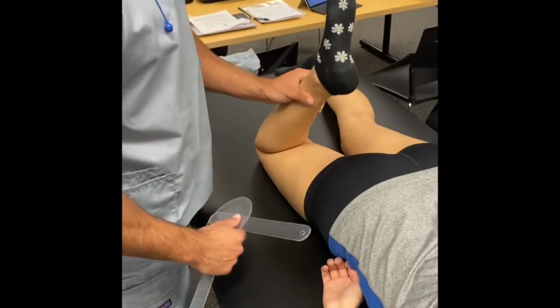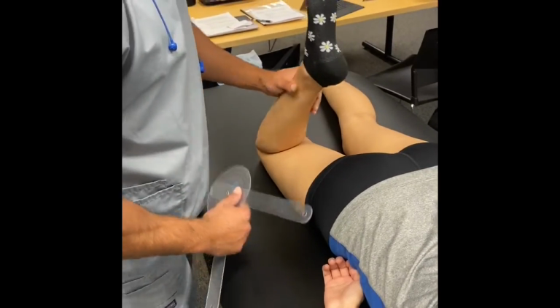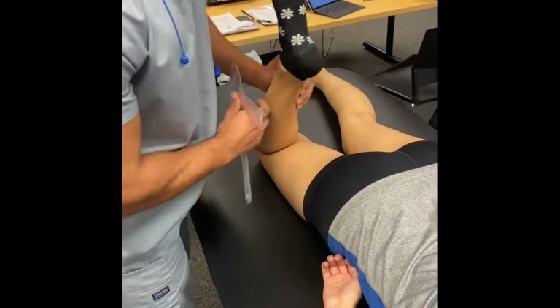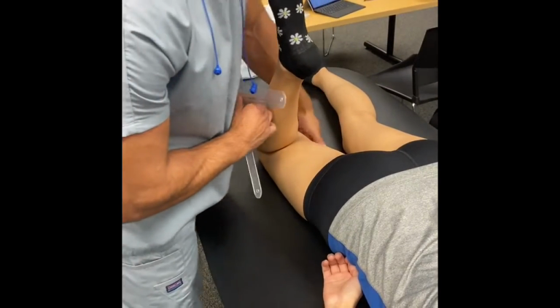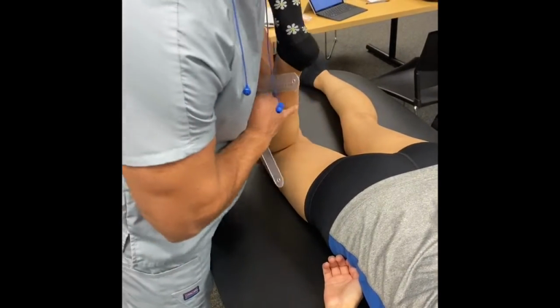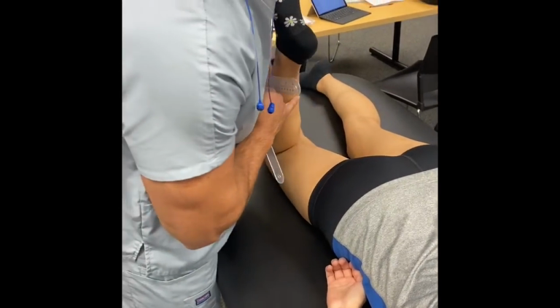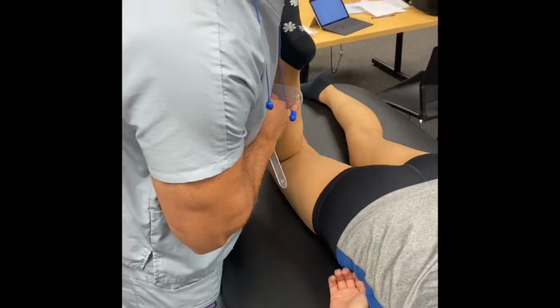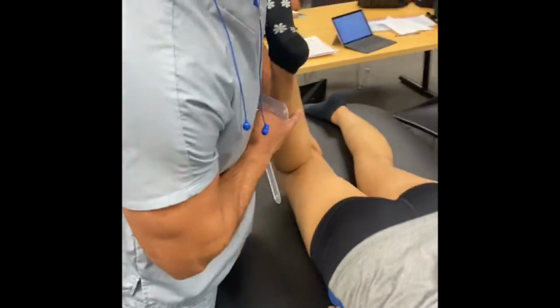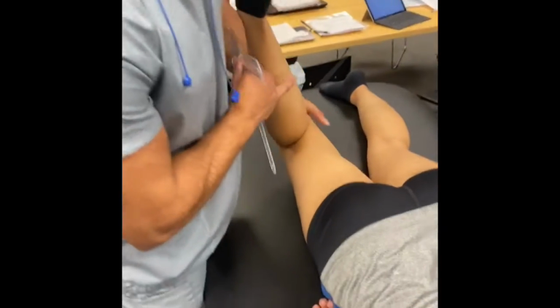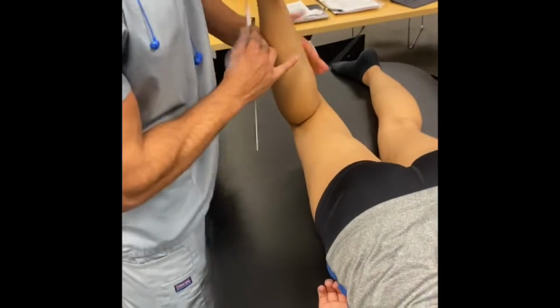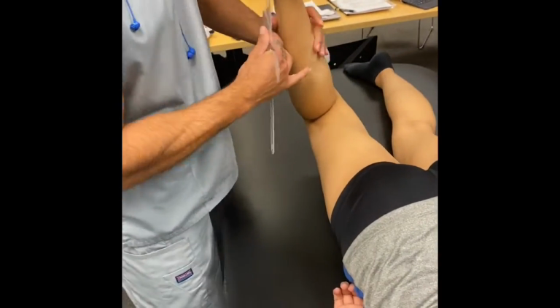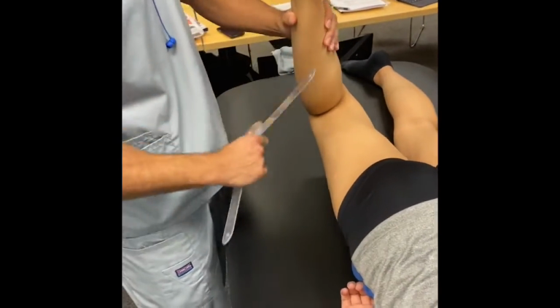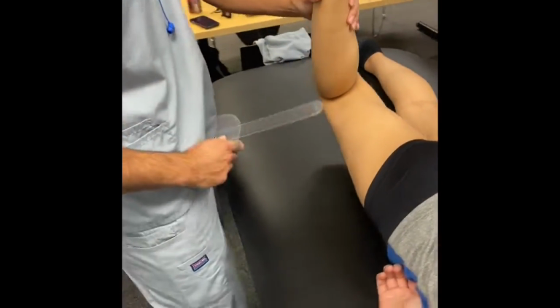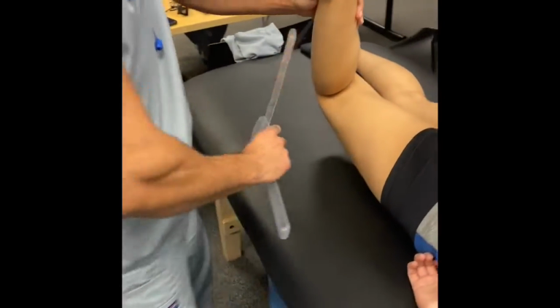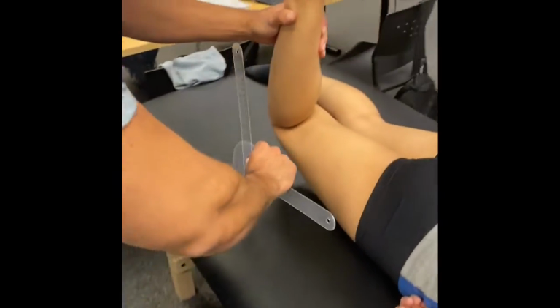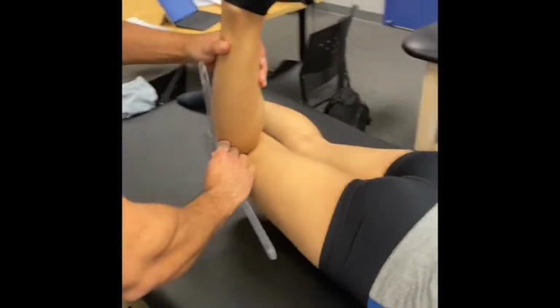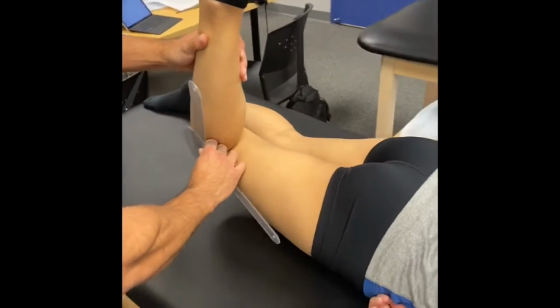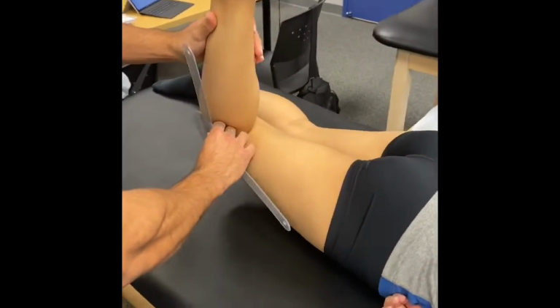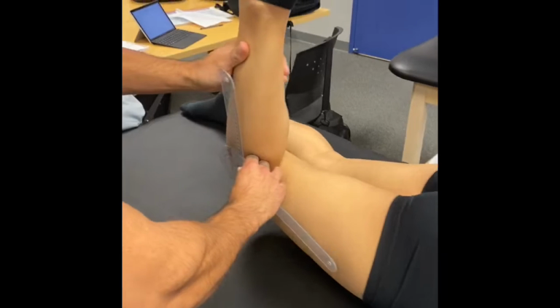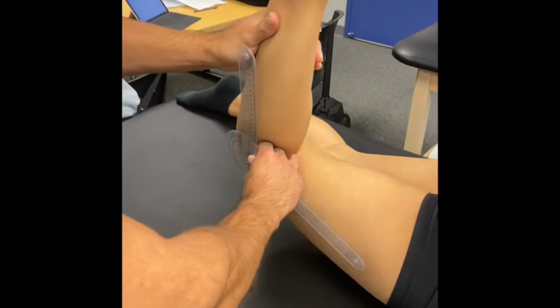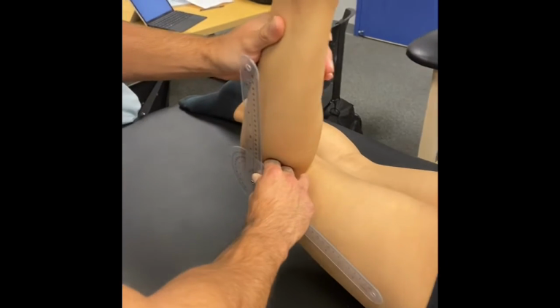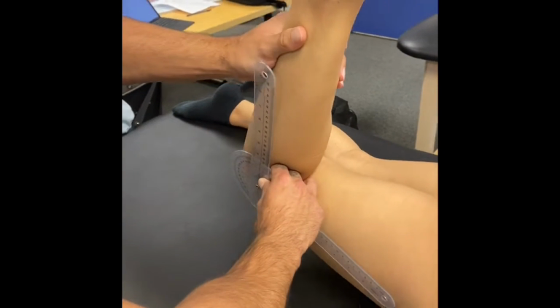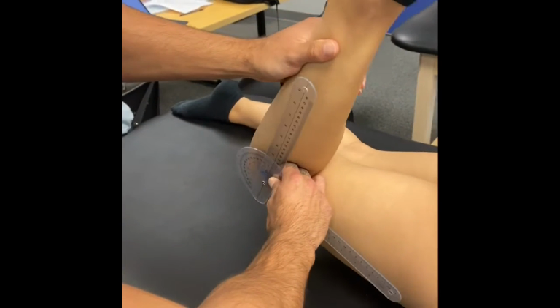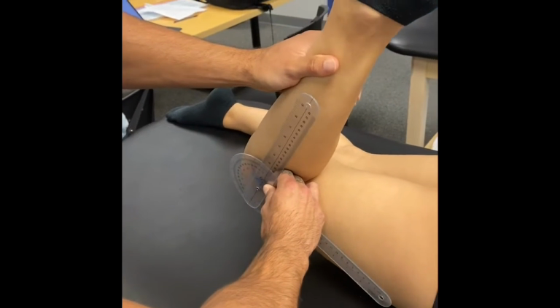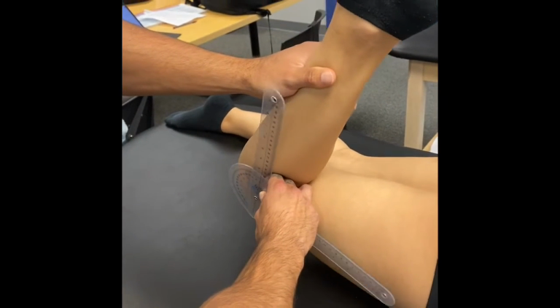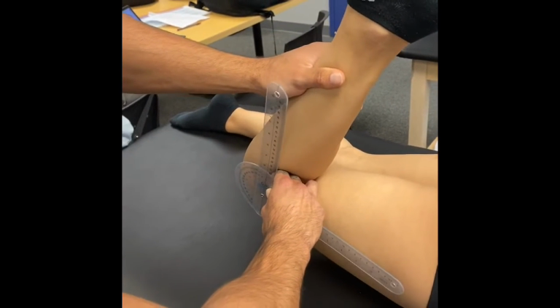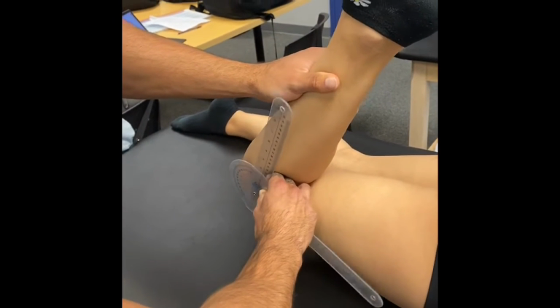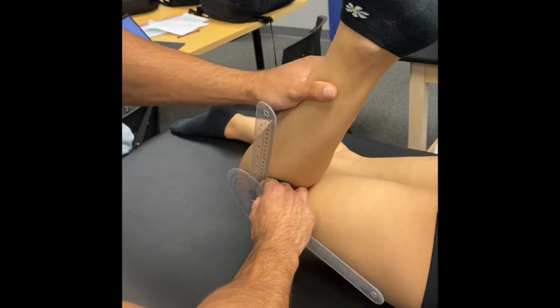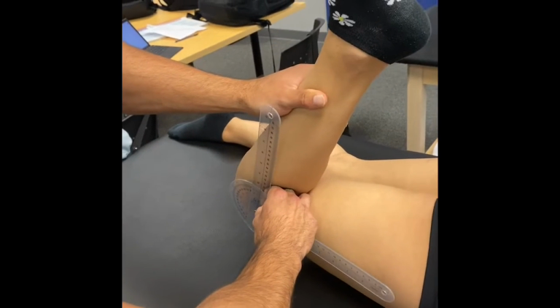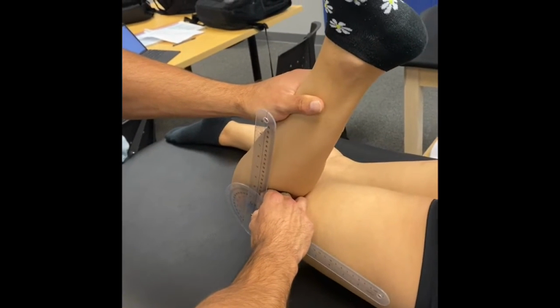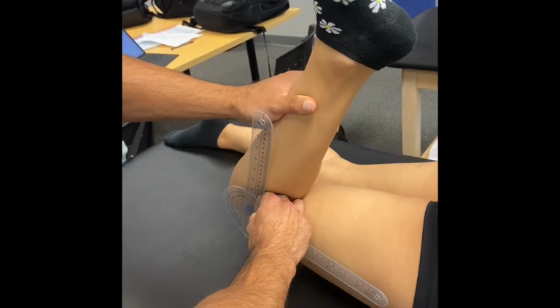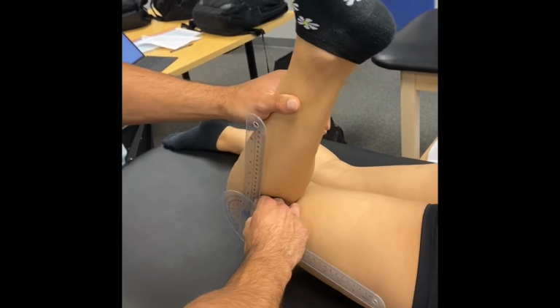Next, I muscle lengthened the rectus femoris in the prone position. I took the knee through flexion and then also took the hip through extension.